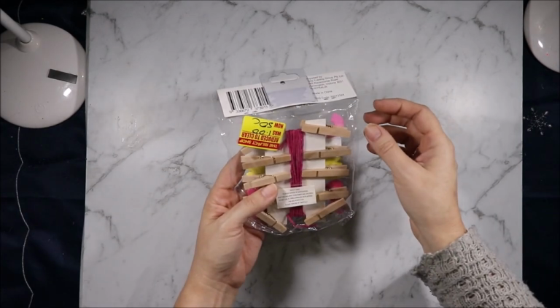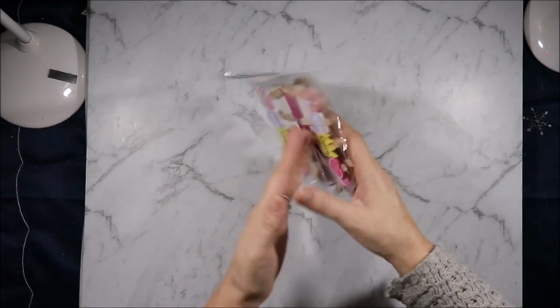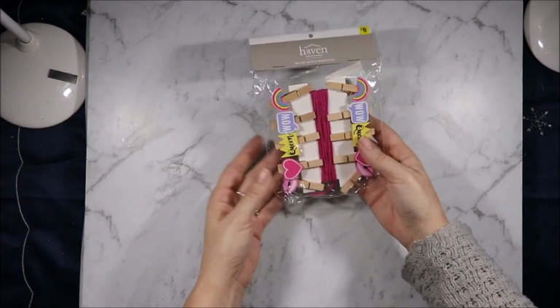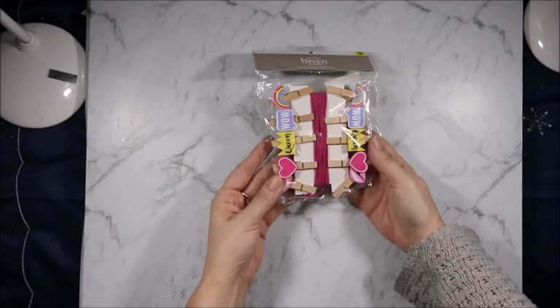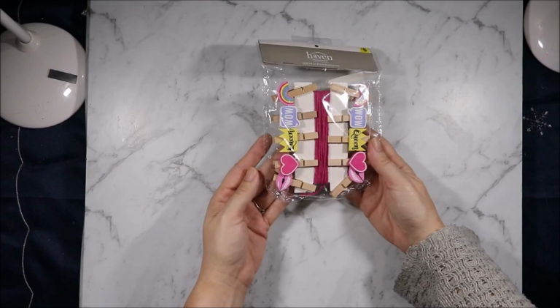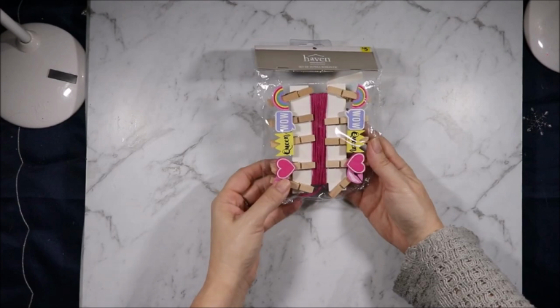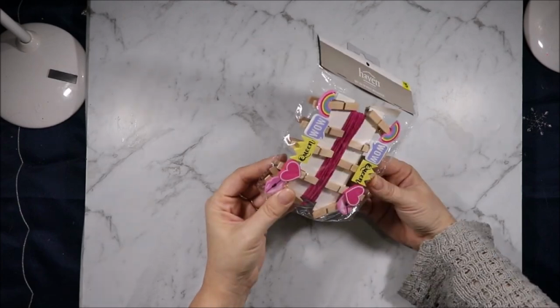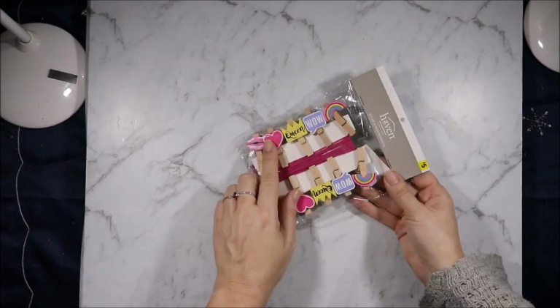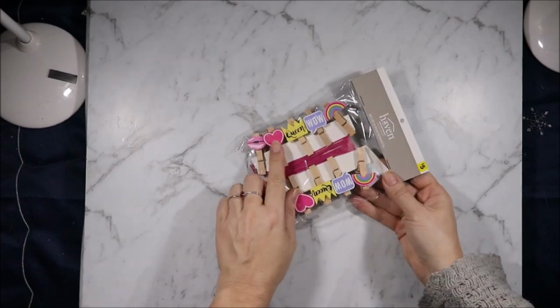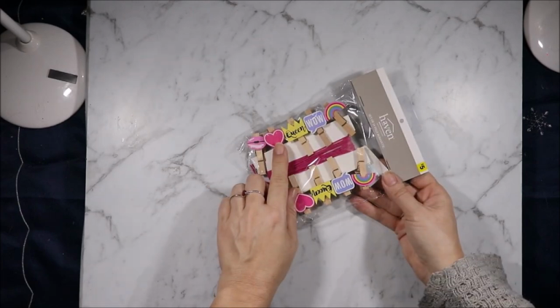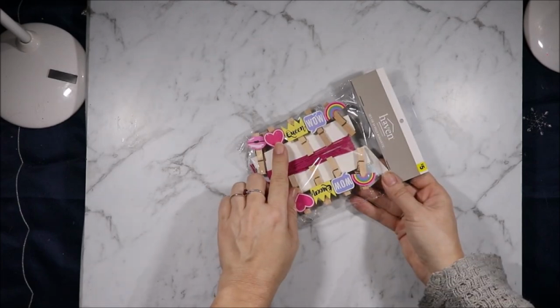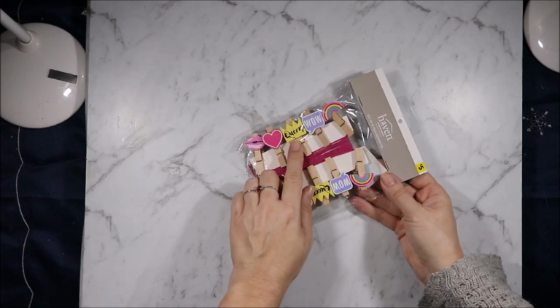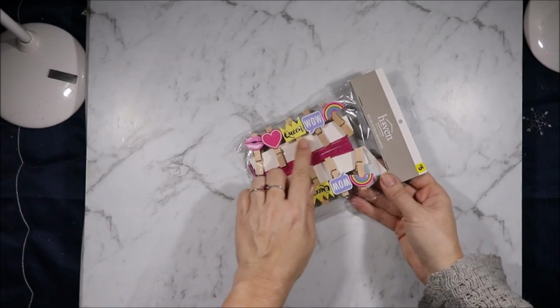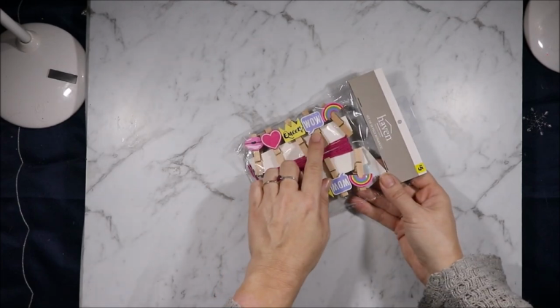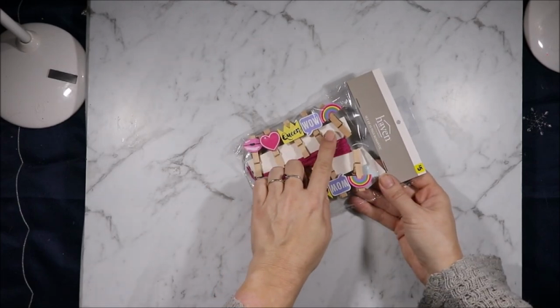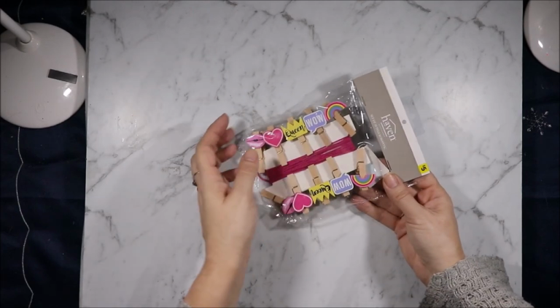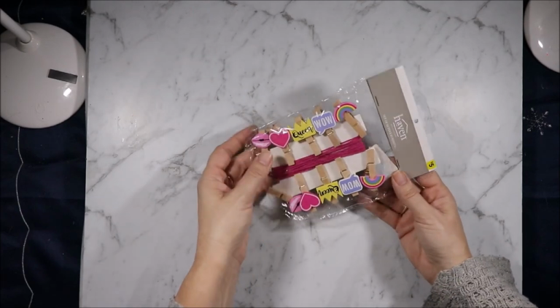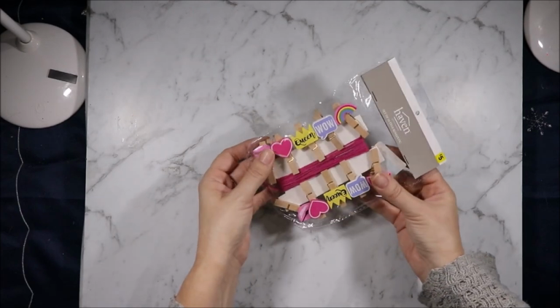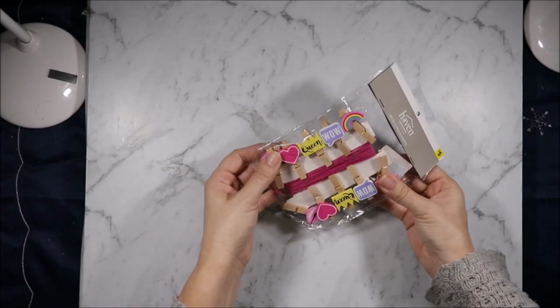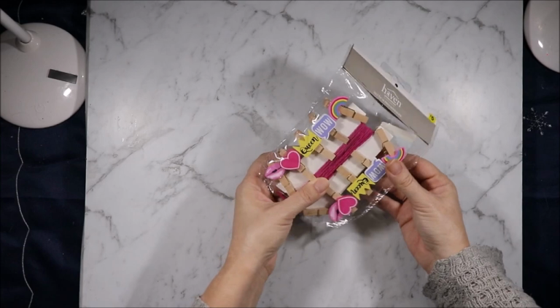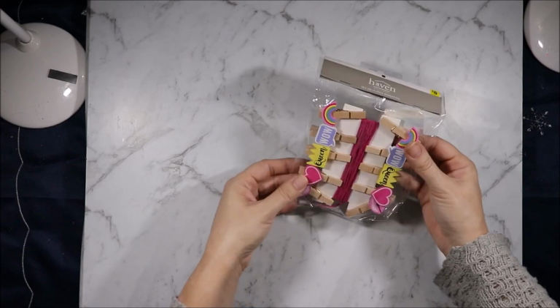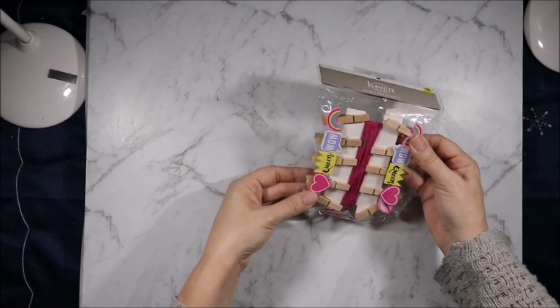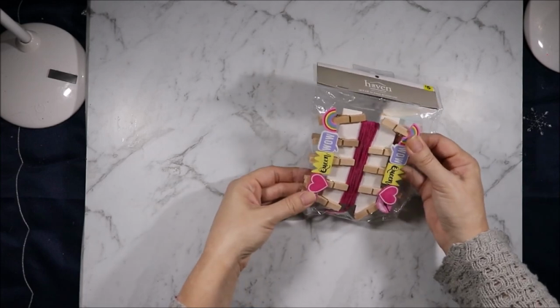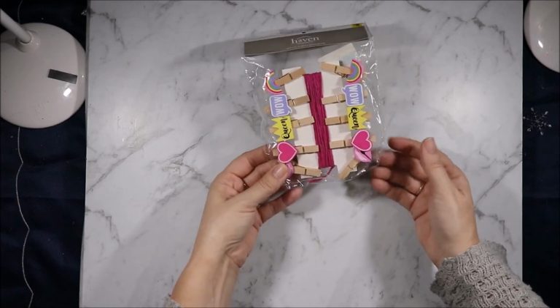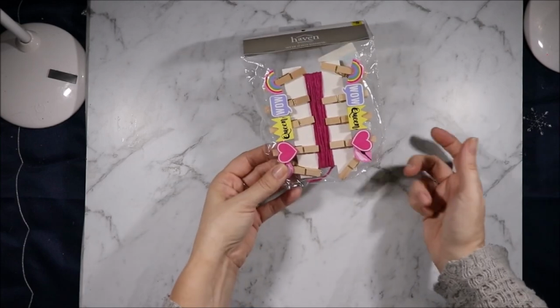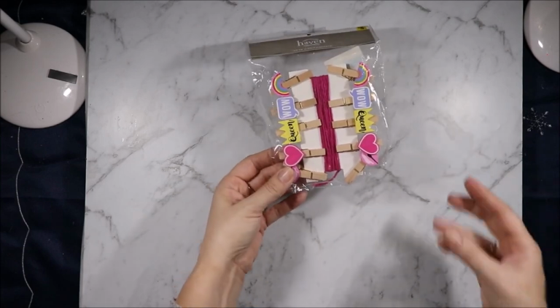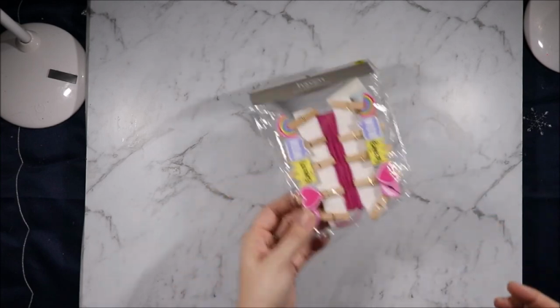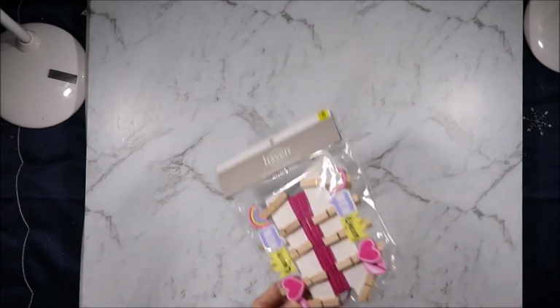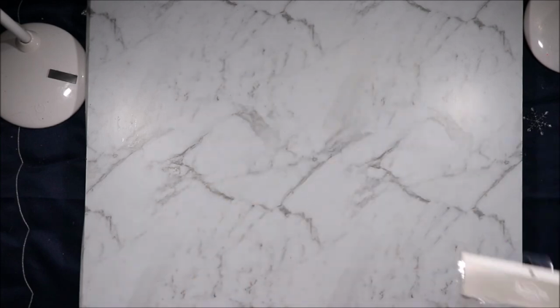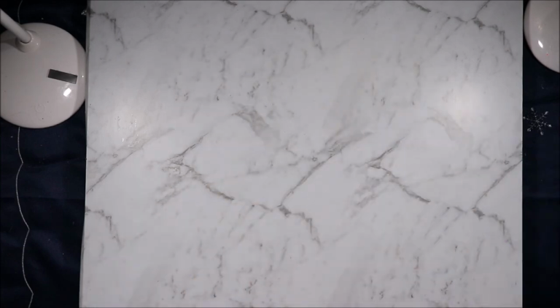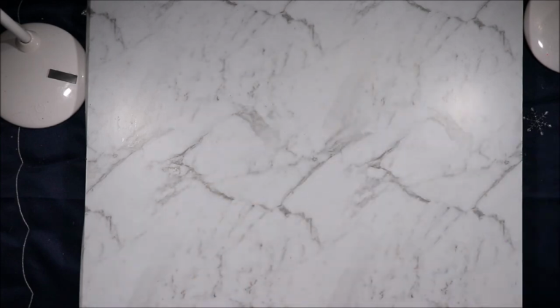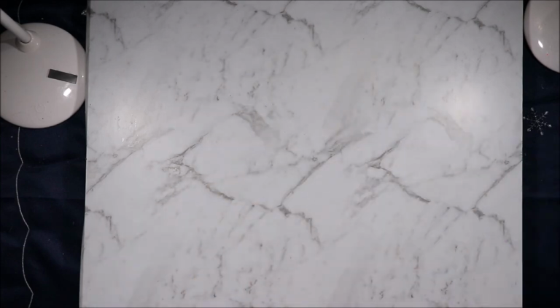I found these marked down to 50 cents. I've got lips, a heart, queen, wow, a rainbow, and then some string. 50 cents — I thought they were a bargain and I grabbed a couple of packets of them.